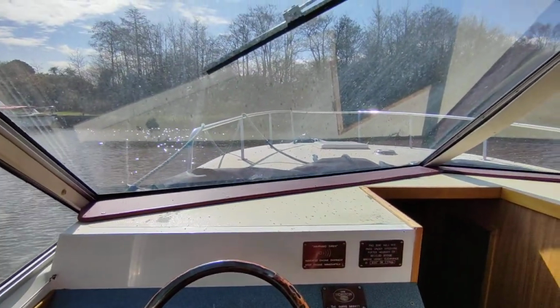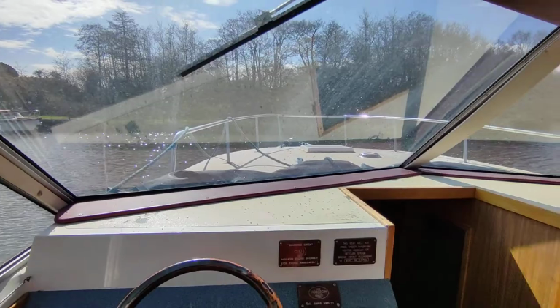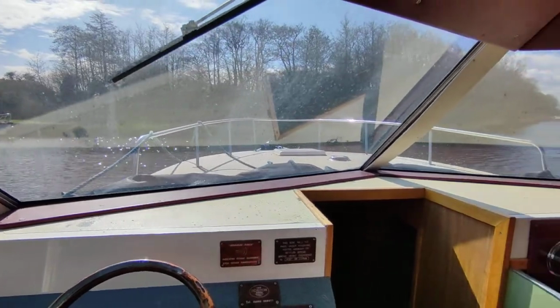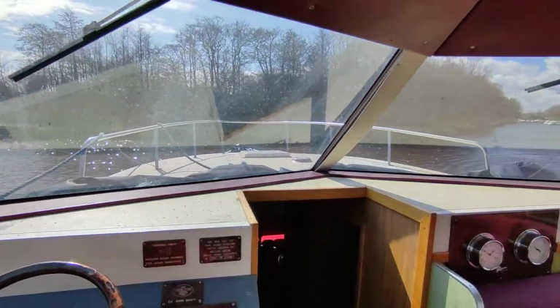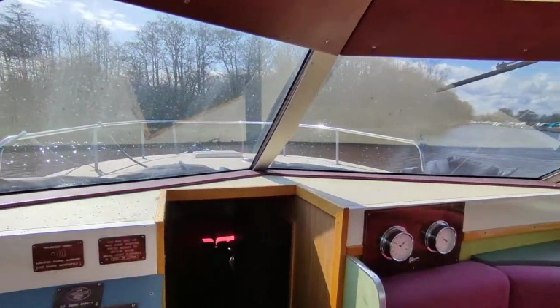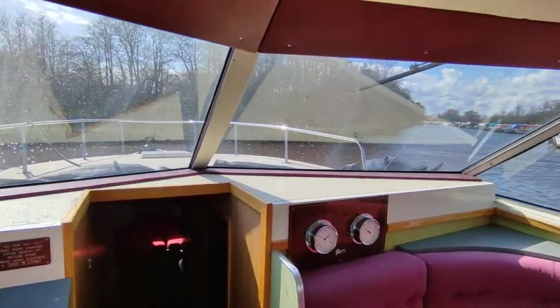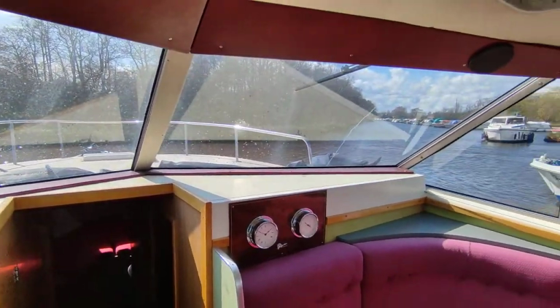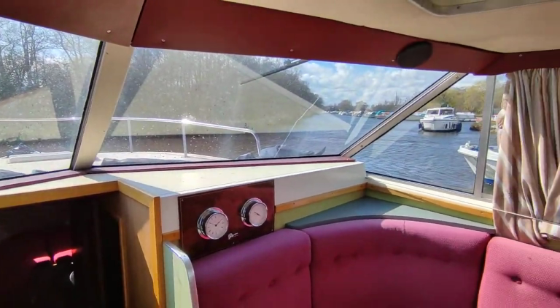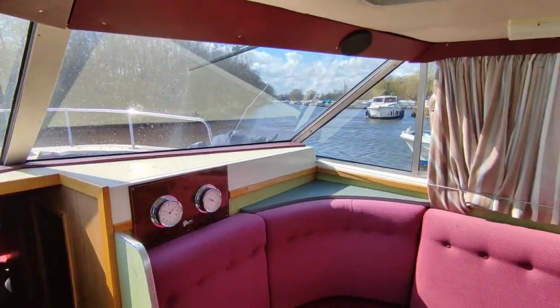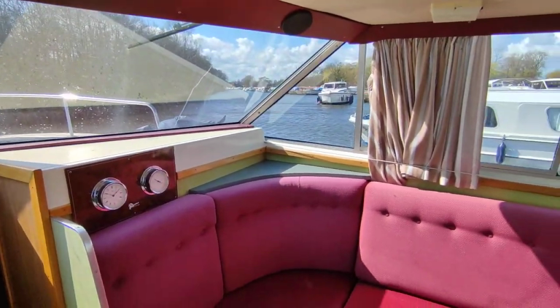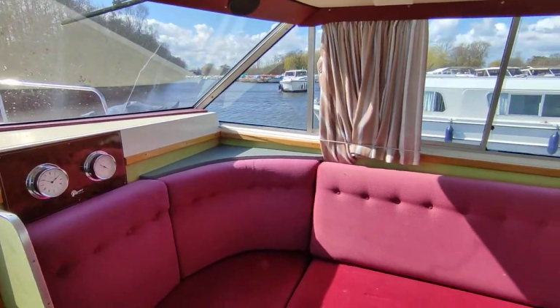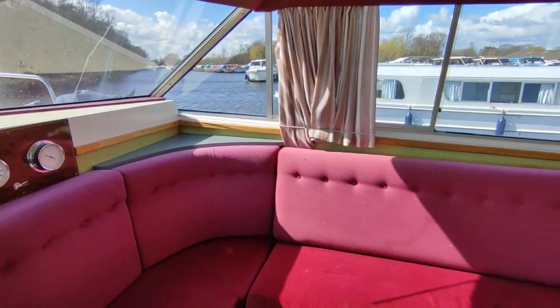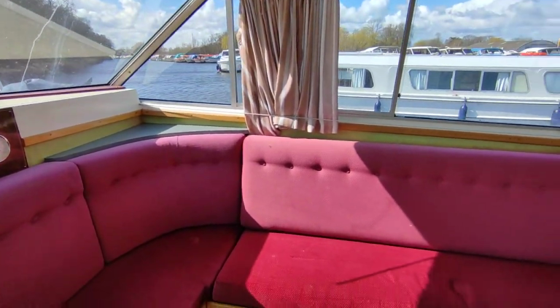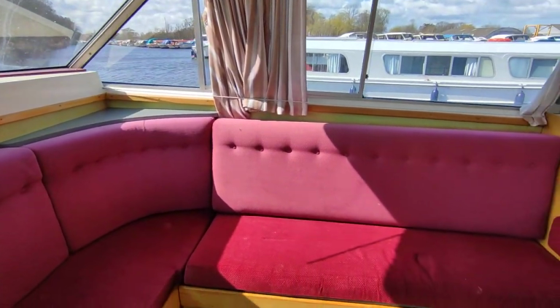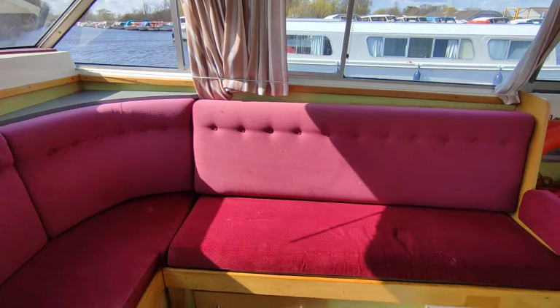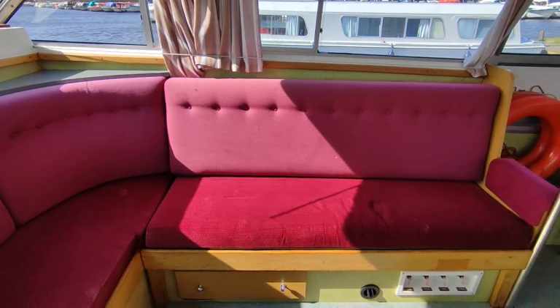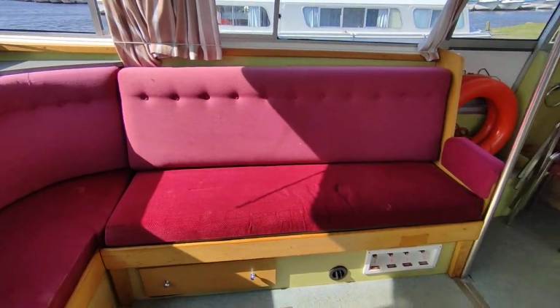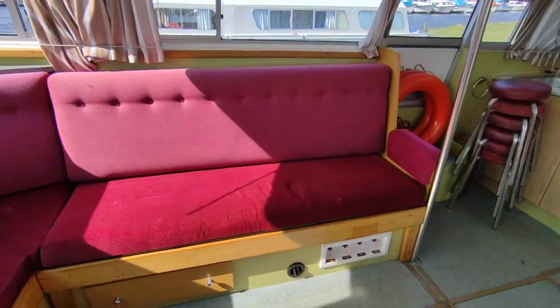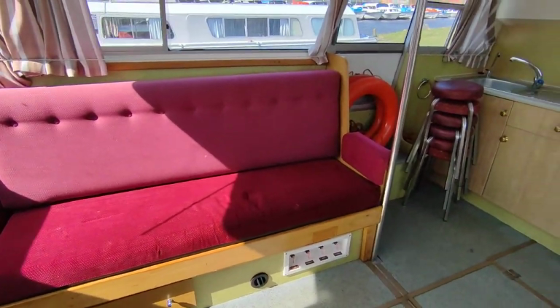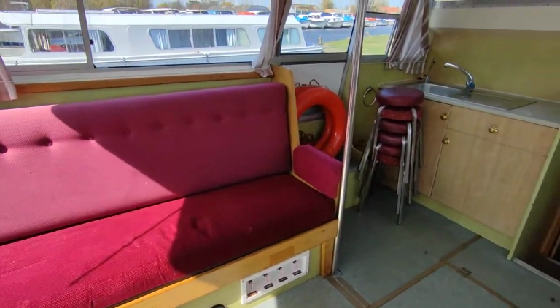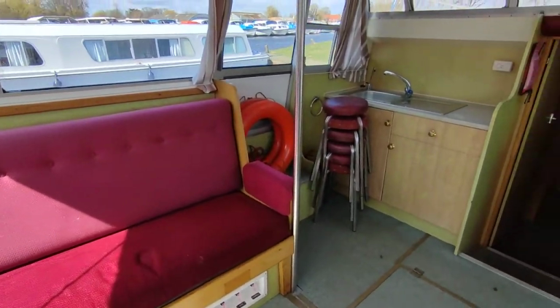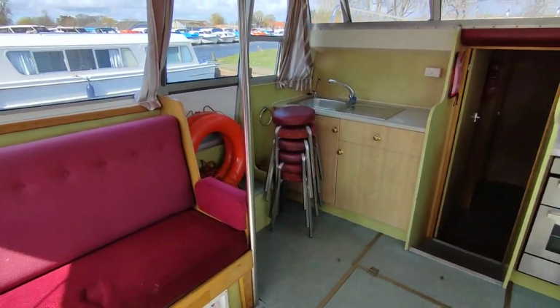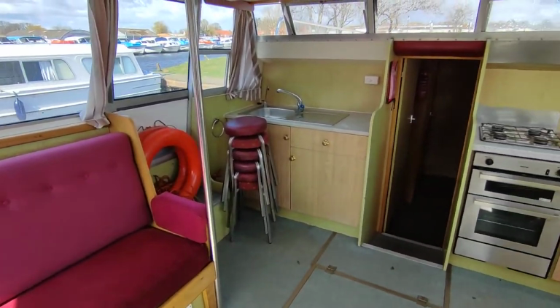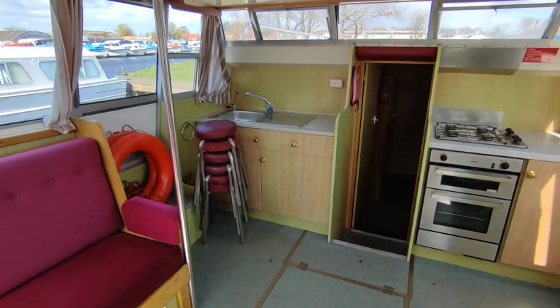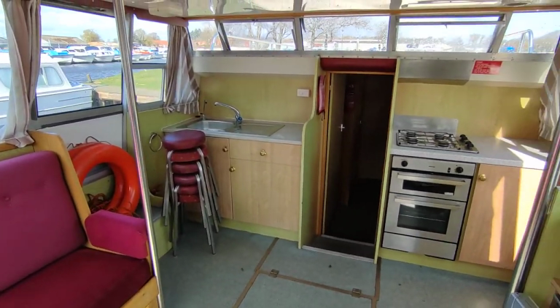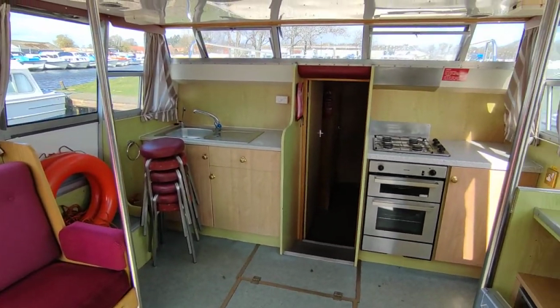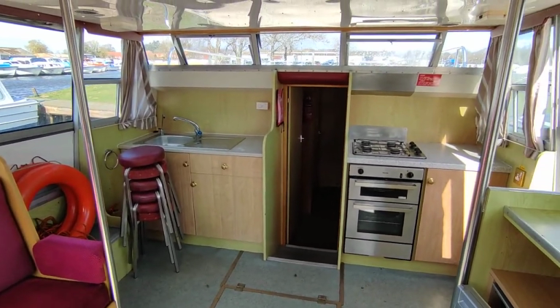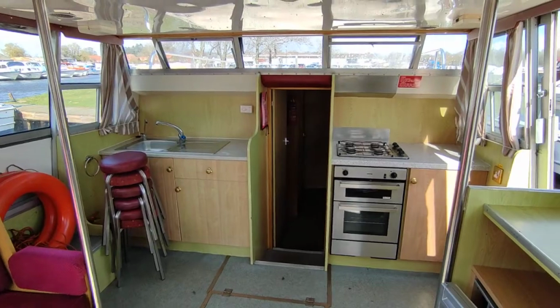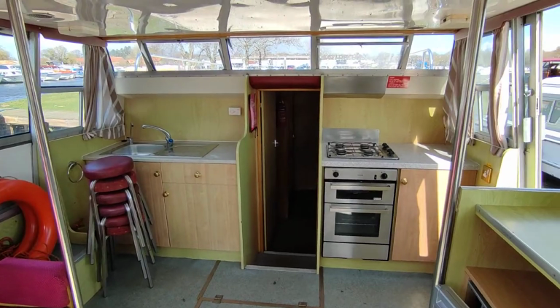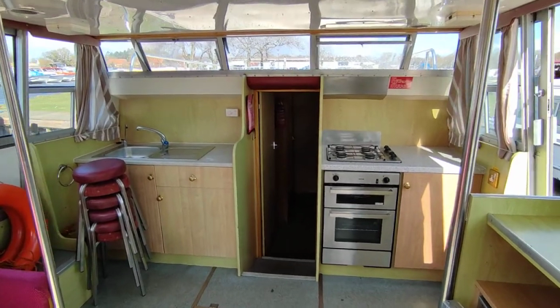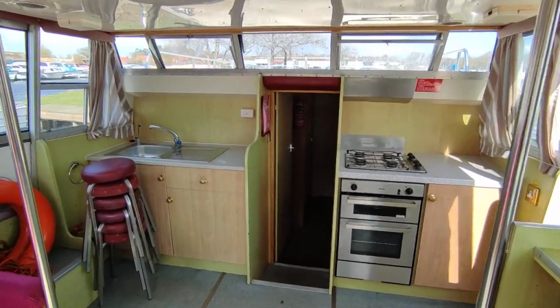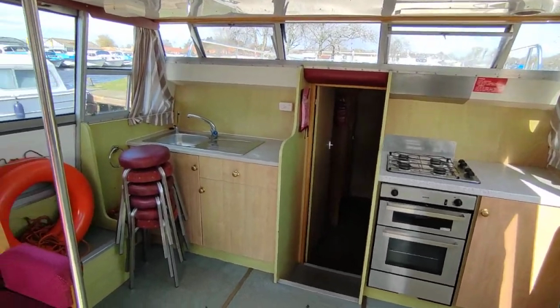The helm position gives a commanding view of the rivers. The galley across the back is a particularly nice touch — being able to see out and be part of whatever's going on on the boat.